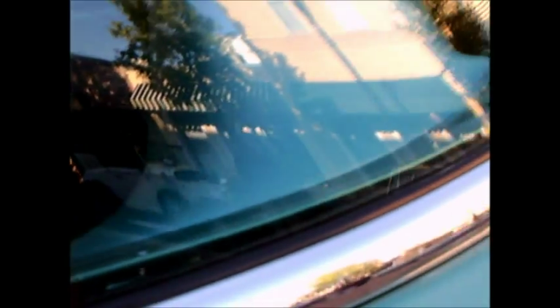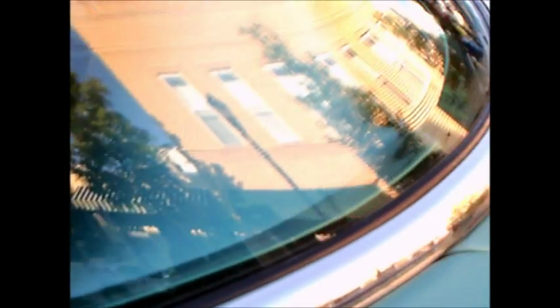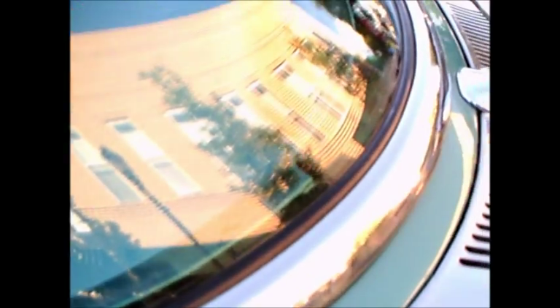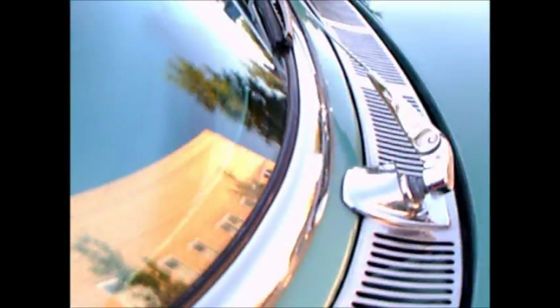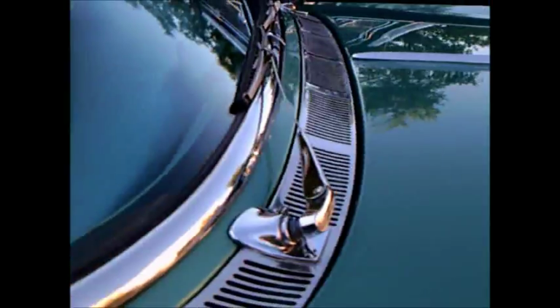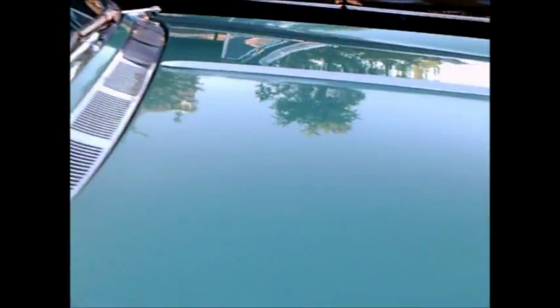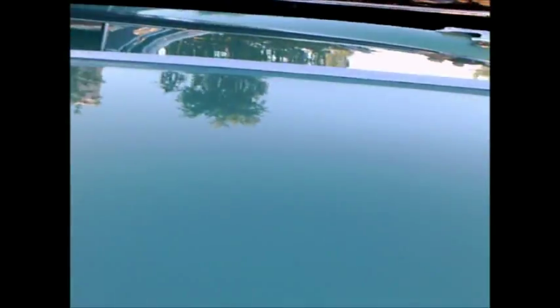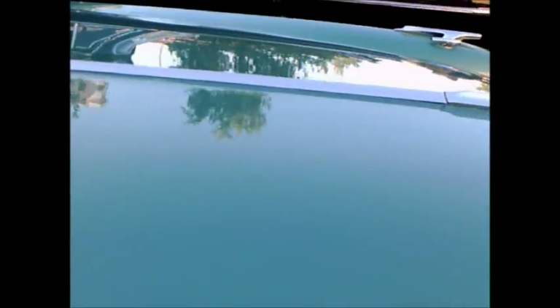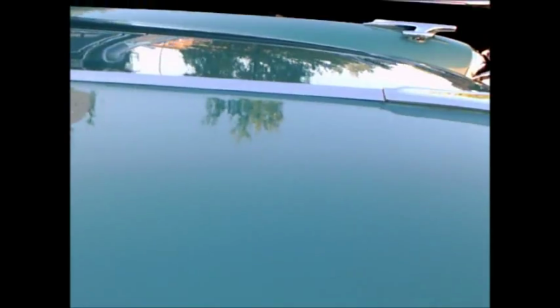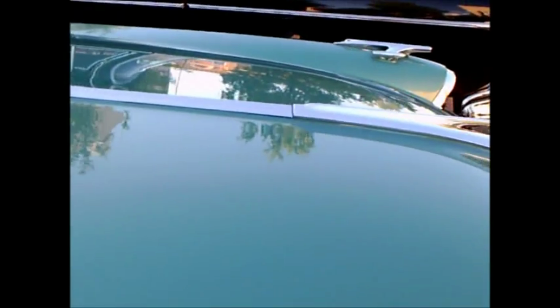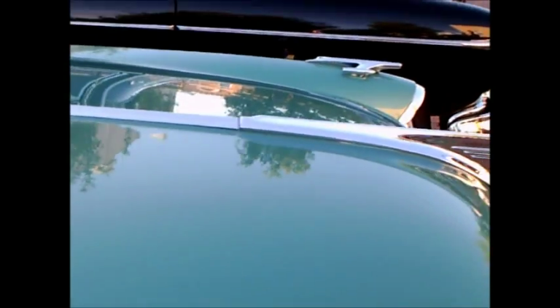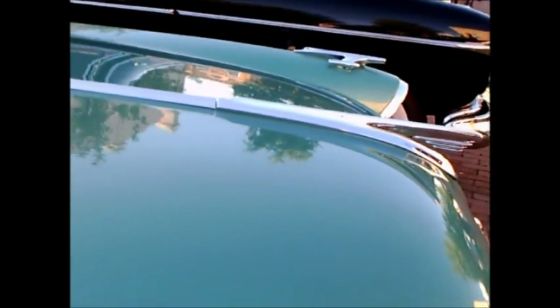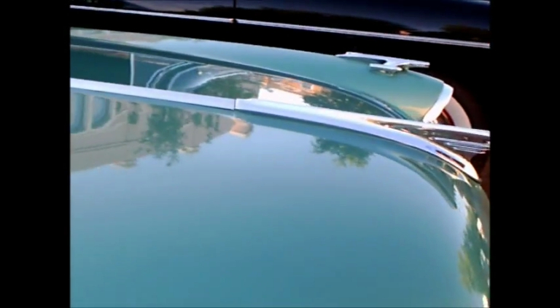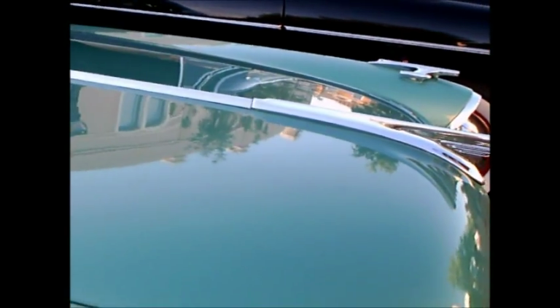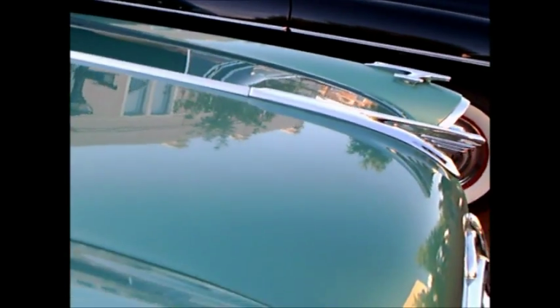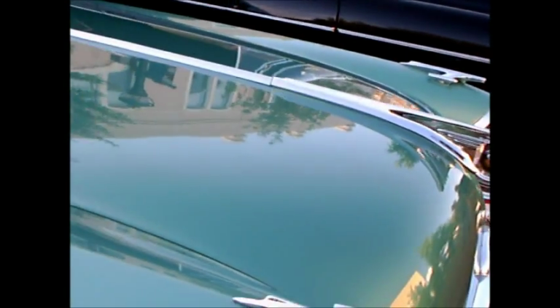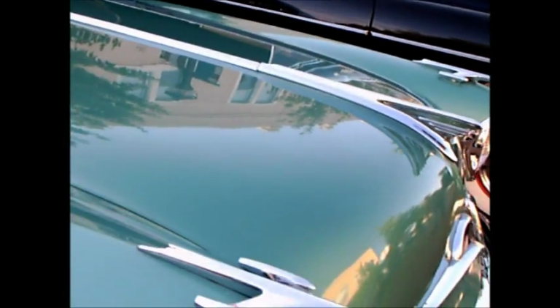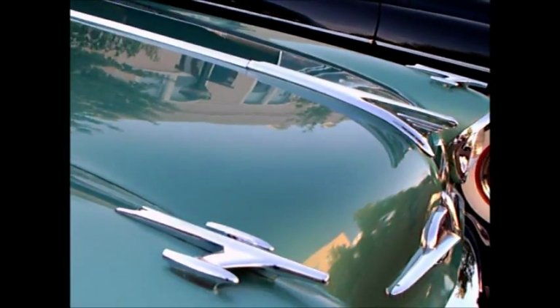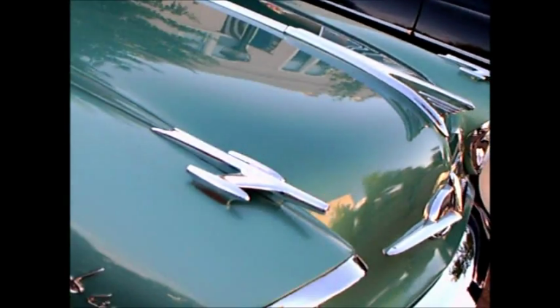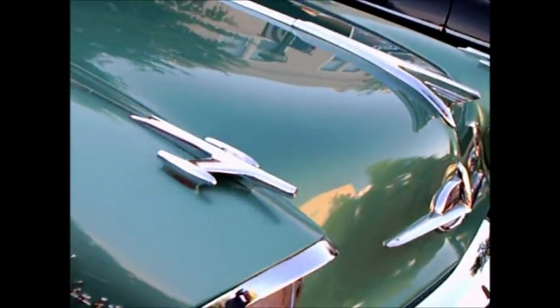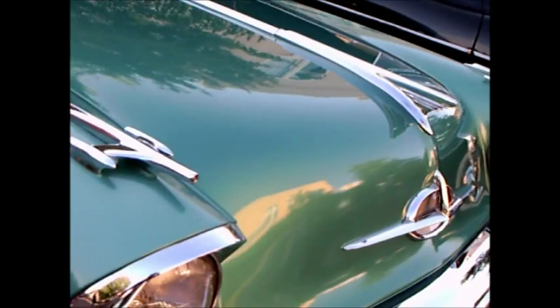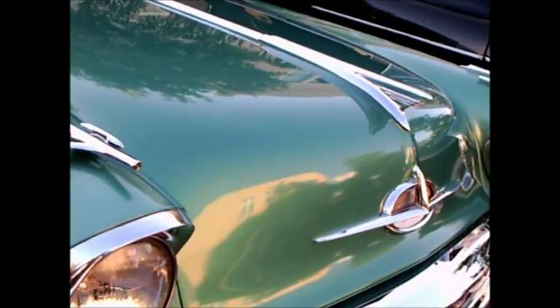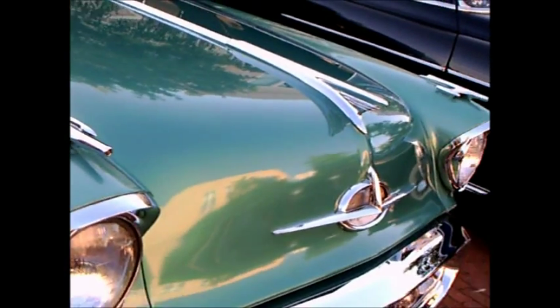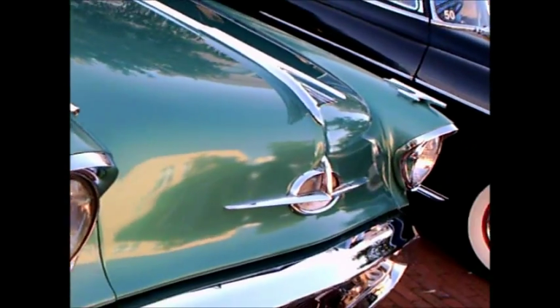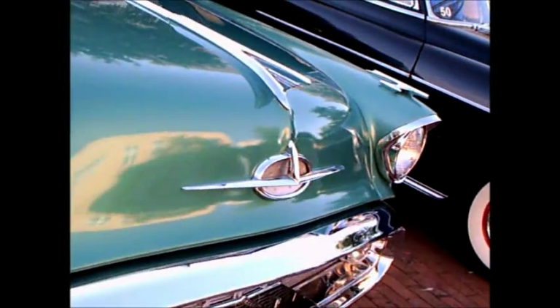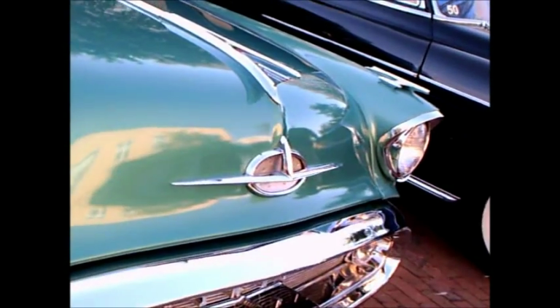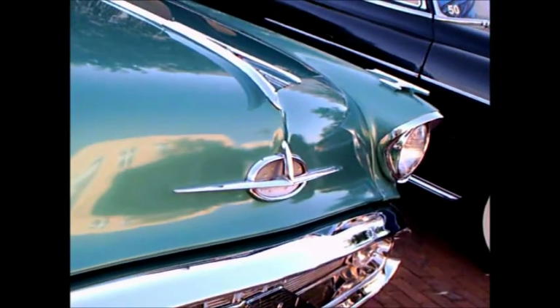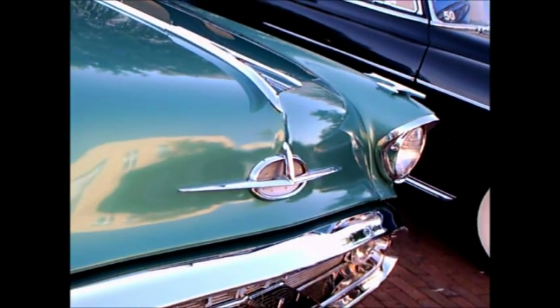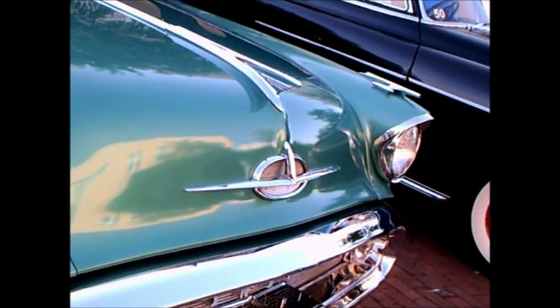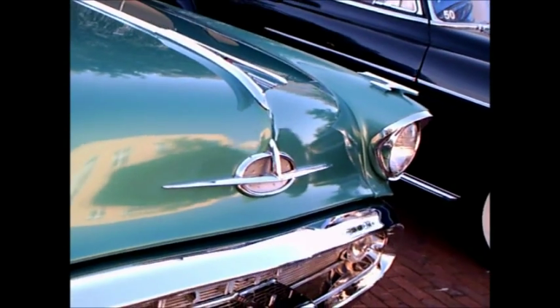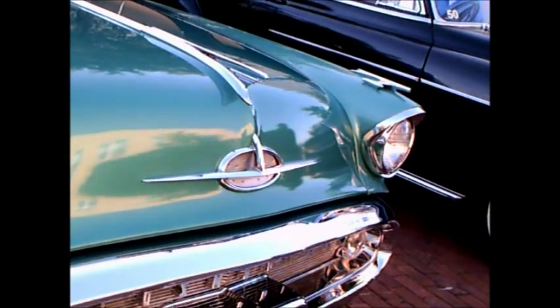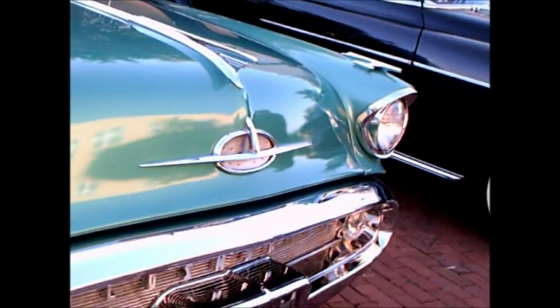Very well done. And you can see we still have ornaments there on the fenders and on the plate itself. After all, it is an Oldsmobile.